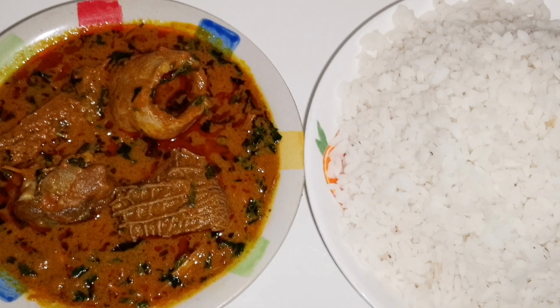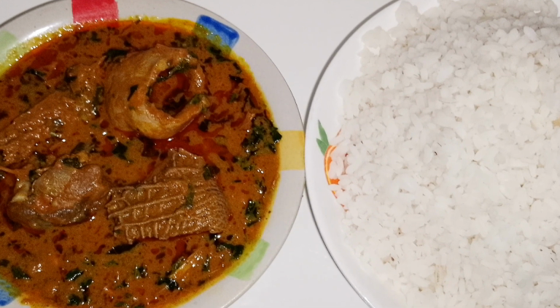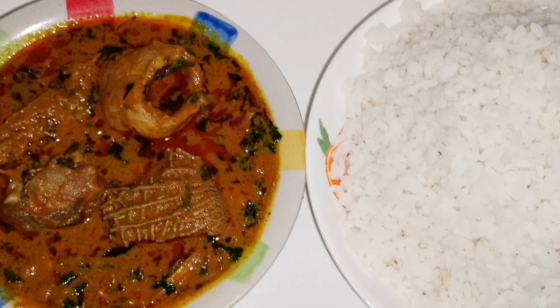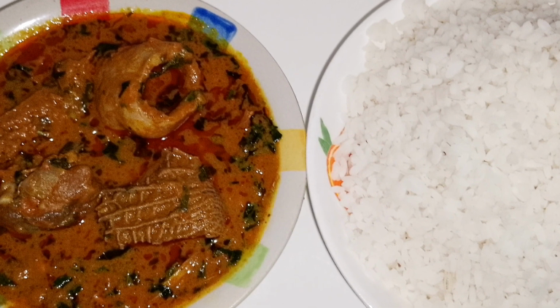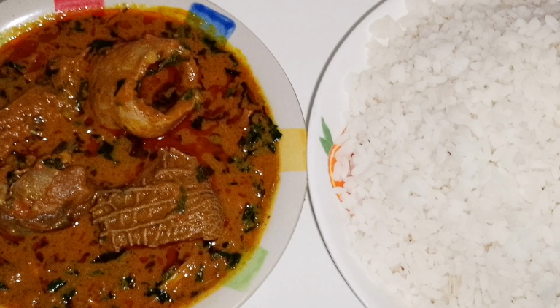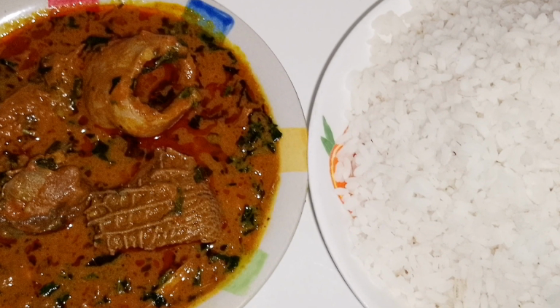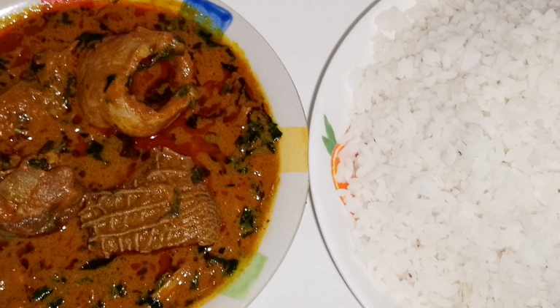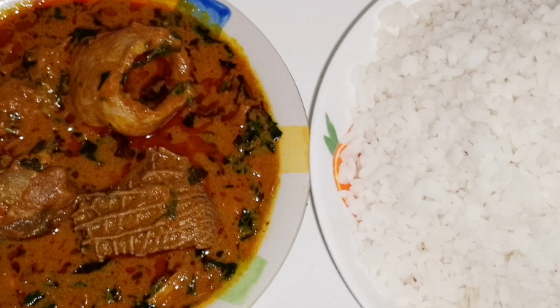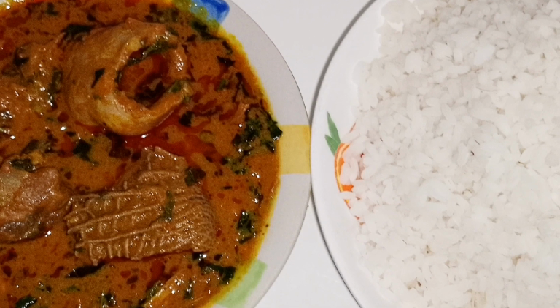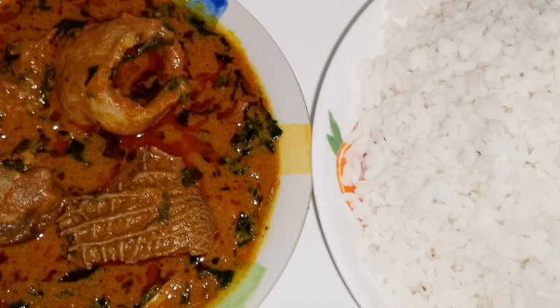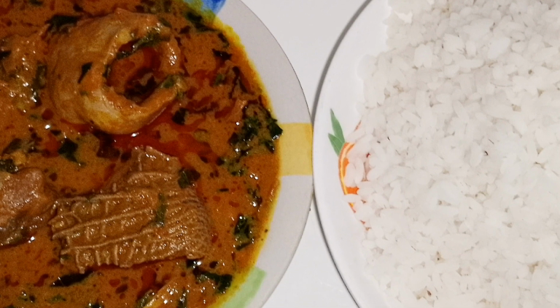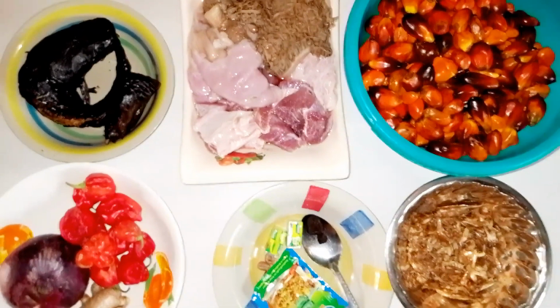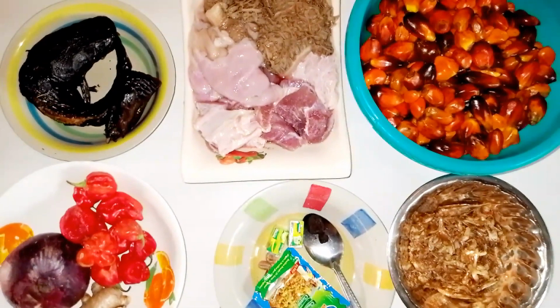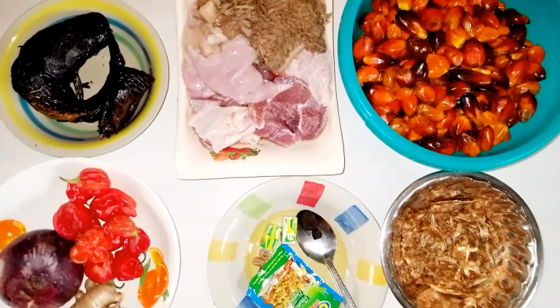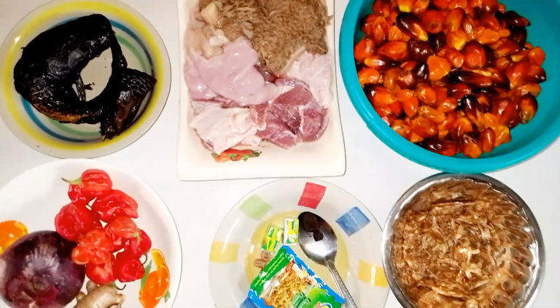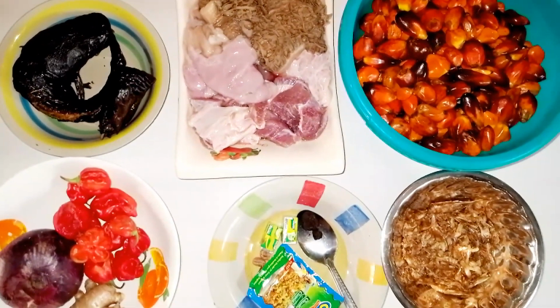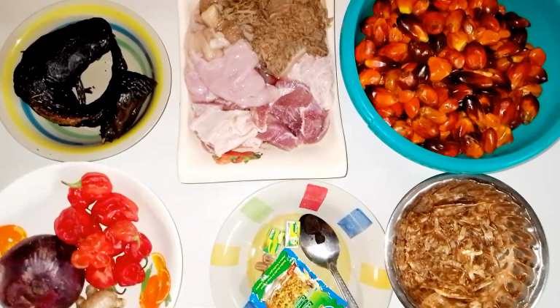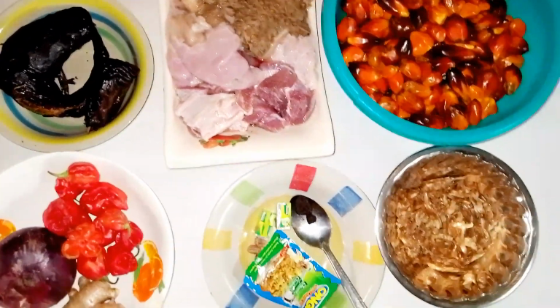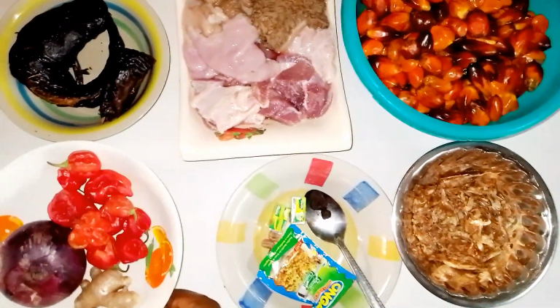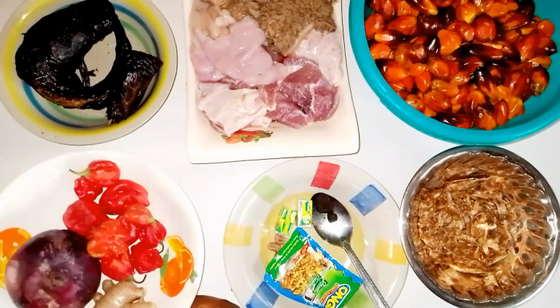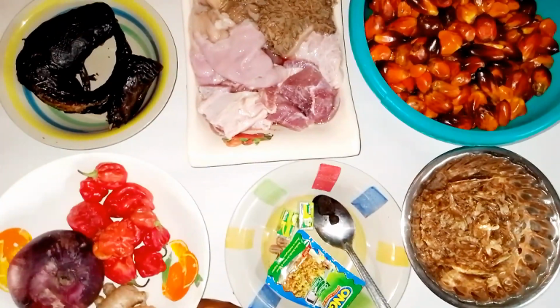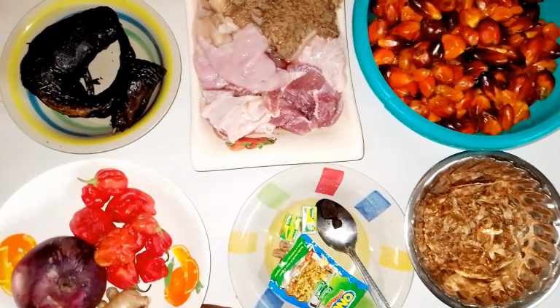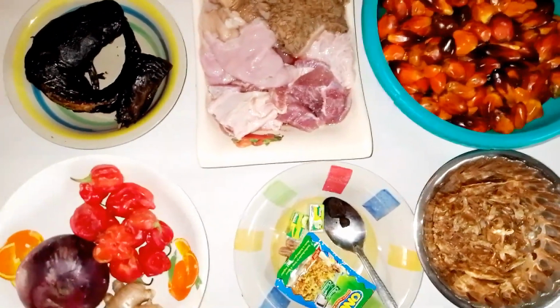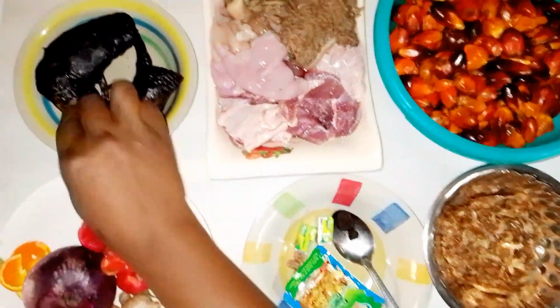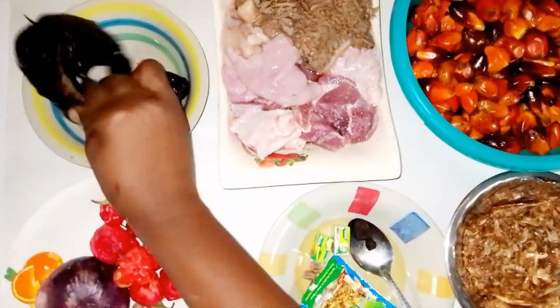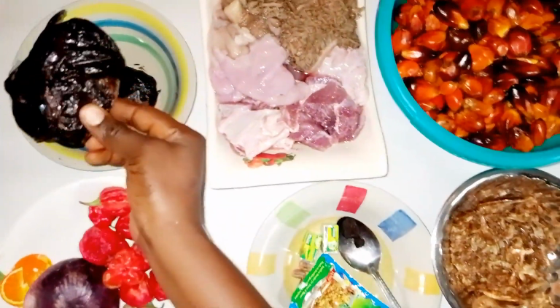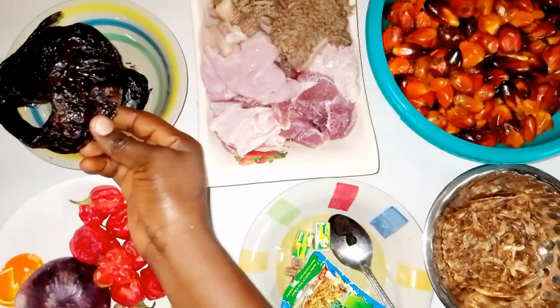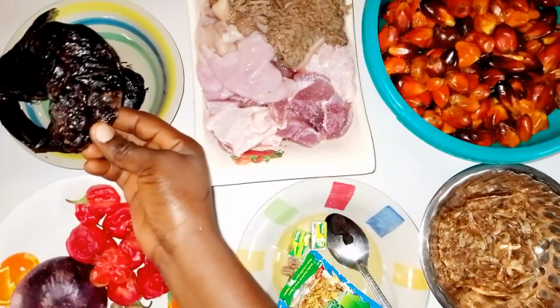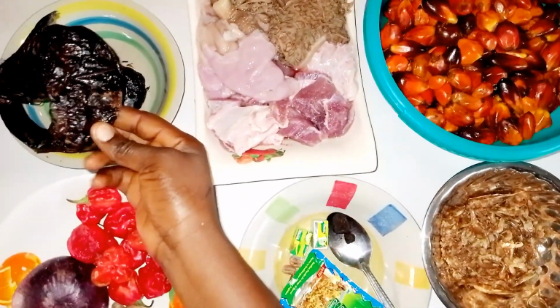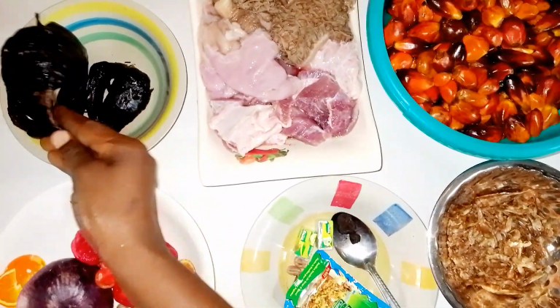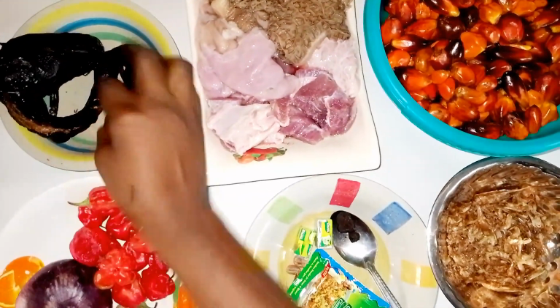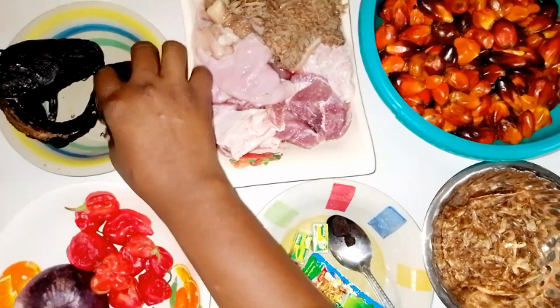As the title rightly says, today we are making banga stew. I call it the almighty banga stew because it's a no-nonsense stew — as far as Nigerians are concerned, it's one of Nigeria's most treasured stews.